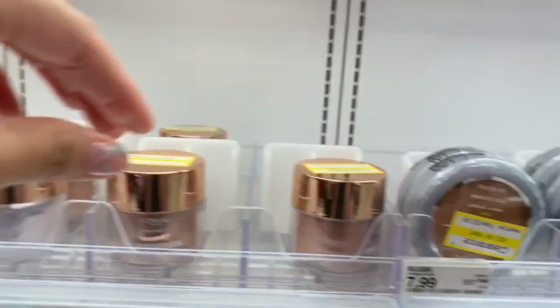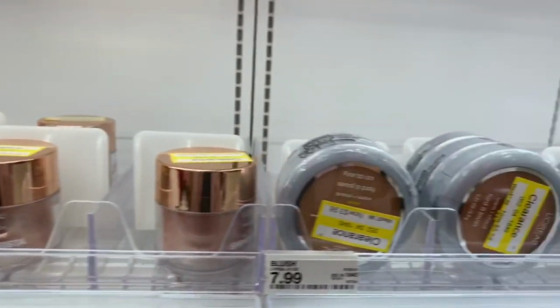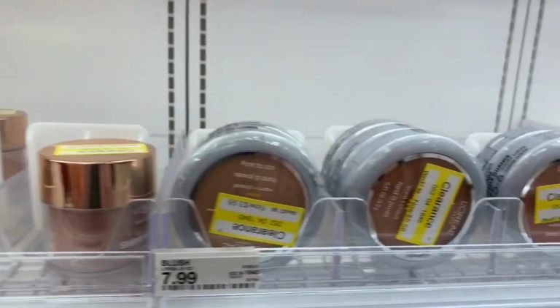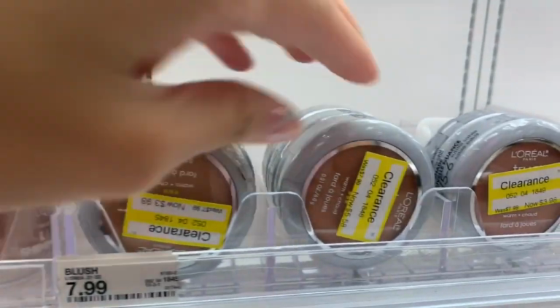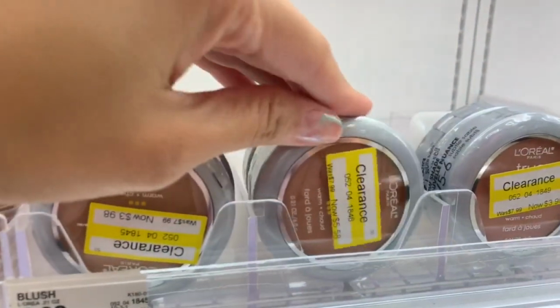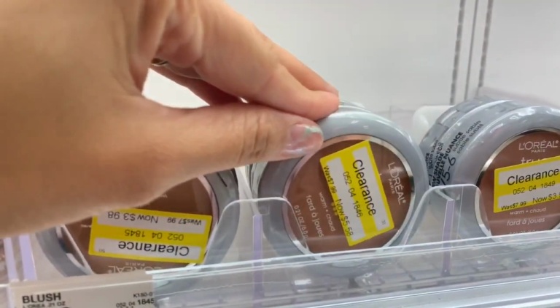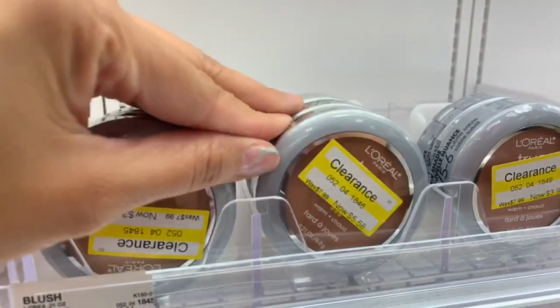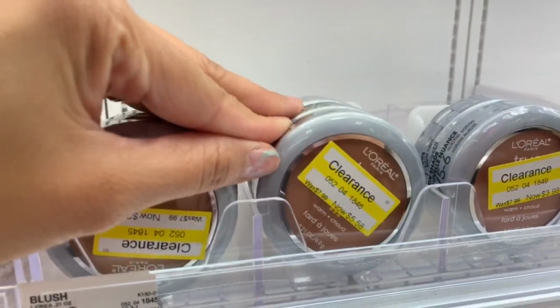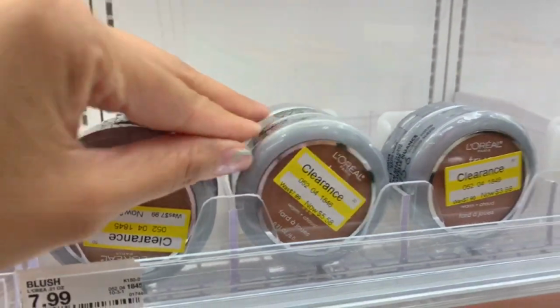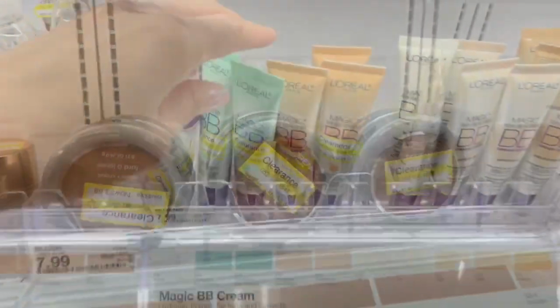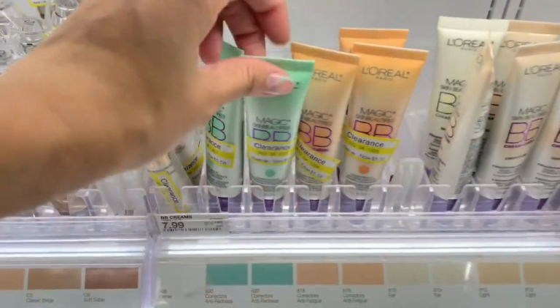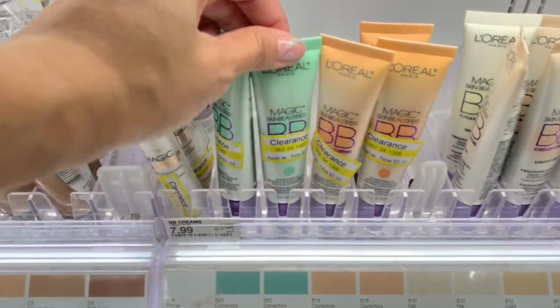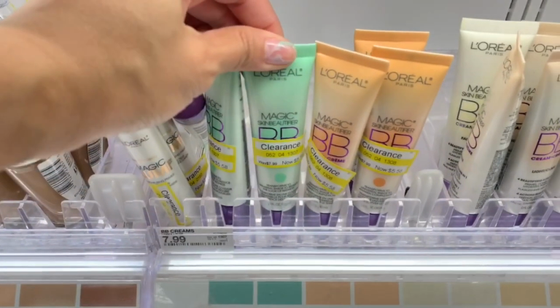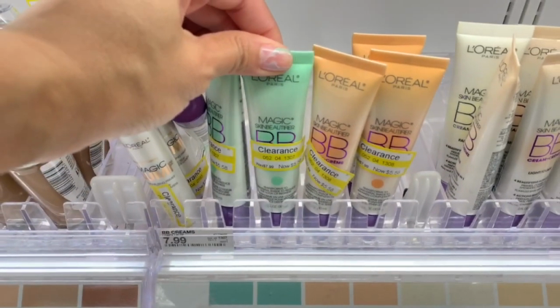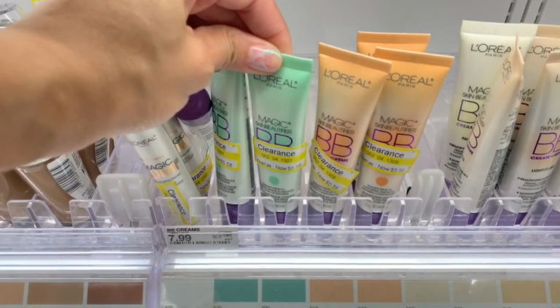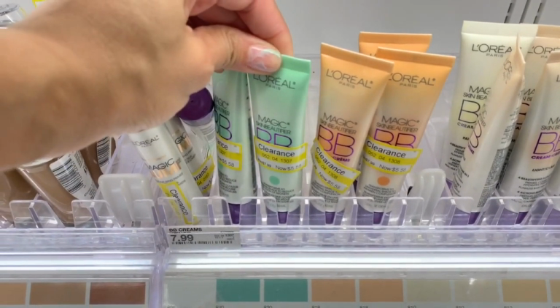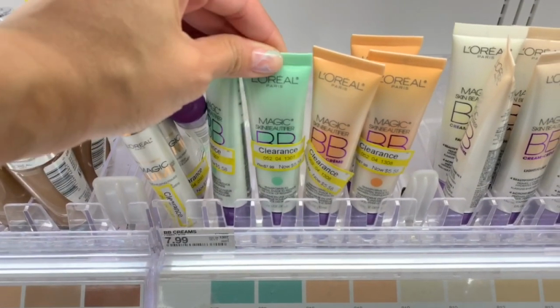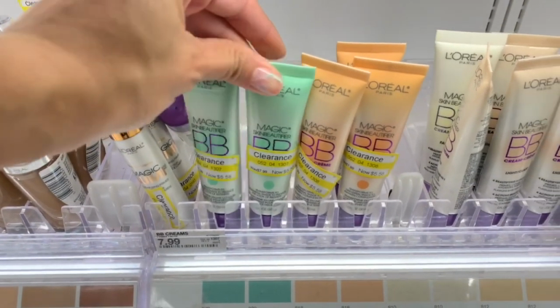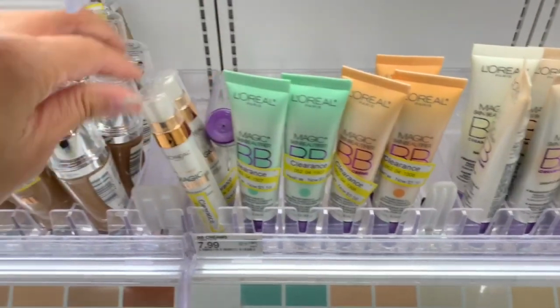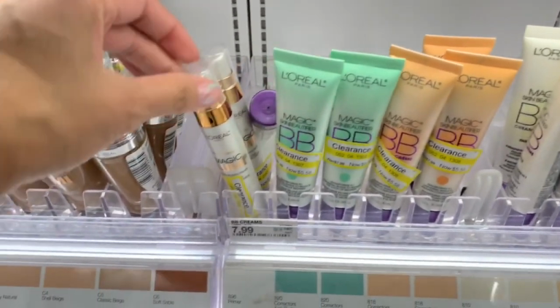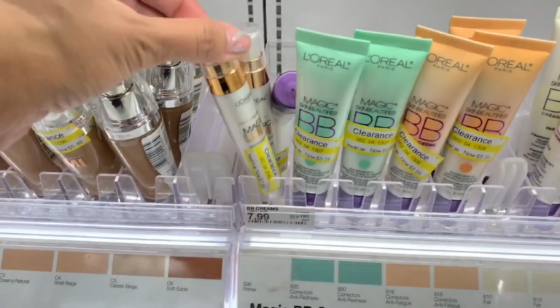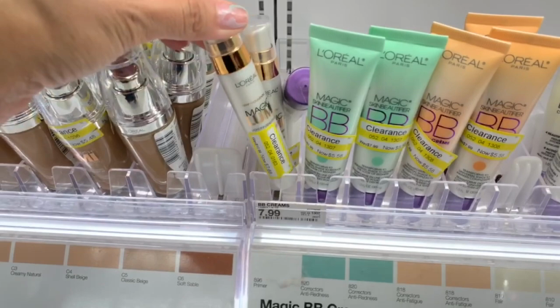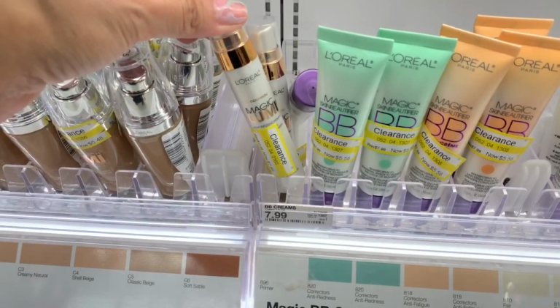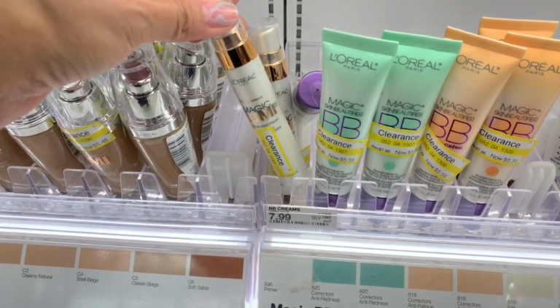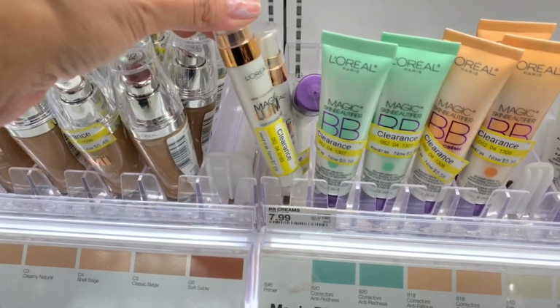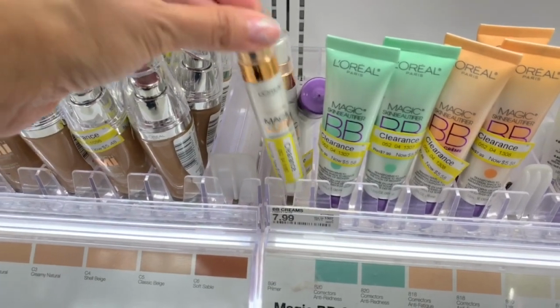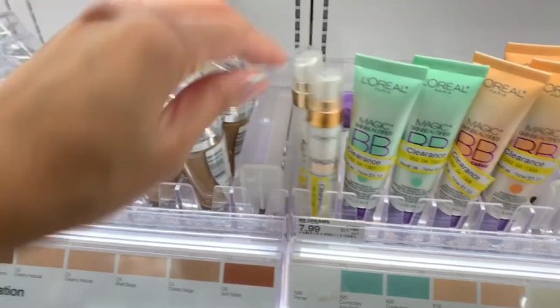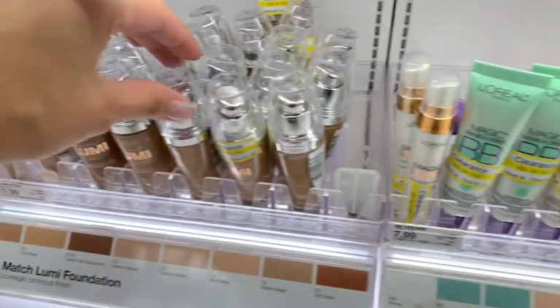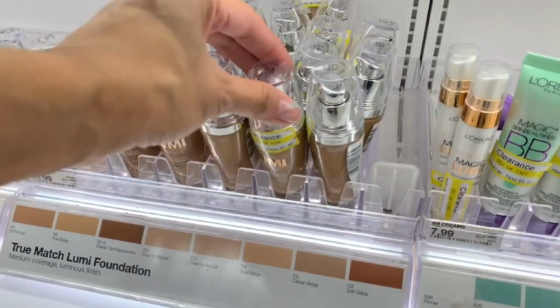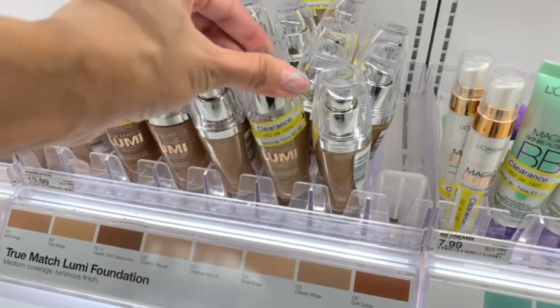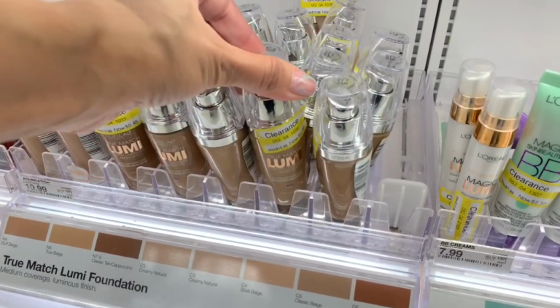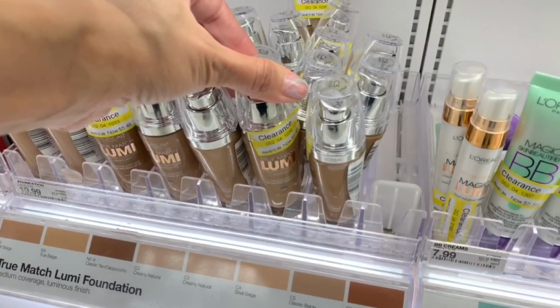I just want to quickly apologize for my nails — before I went to Target I stopped into Ulta and was testing out a bunch of nail polishes, and I couldn't get it all off, so sorry about that.